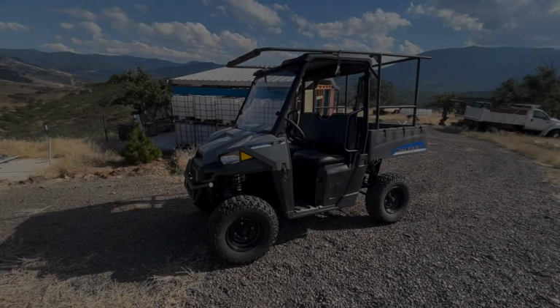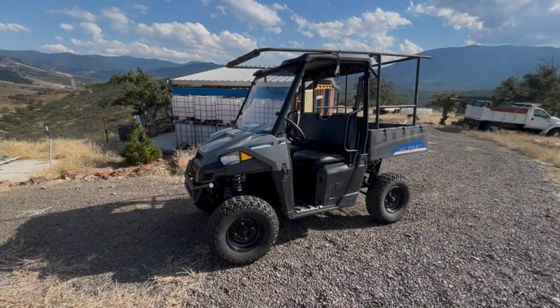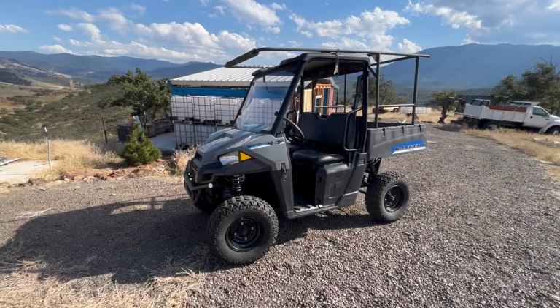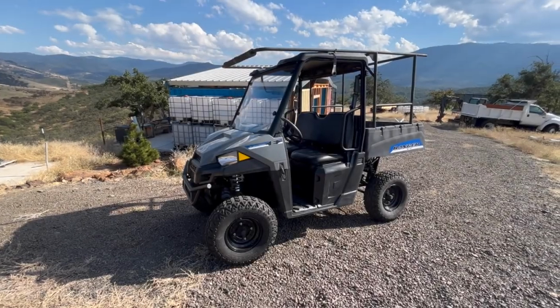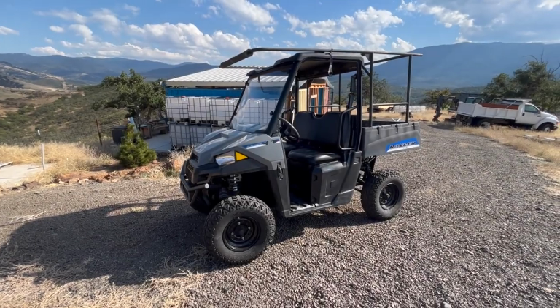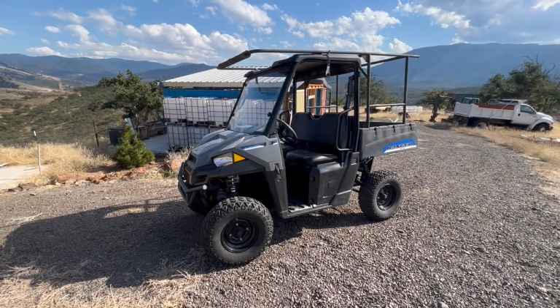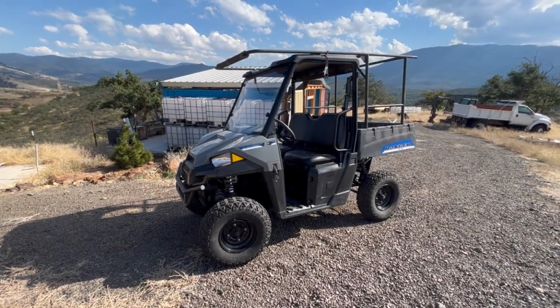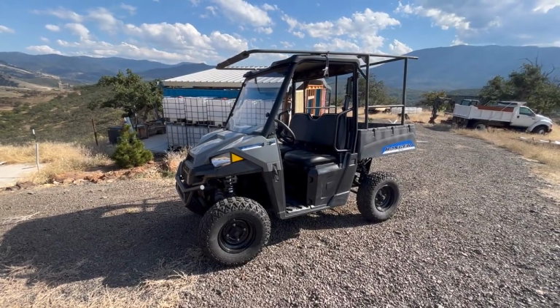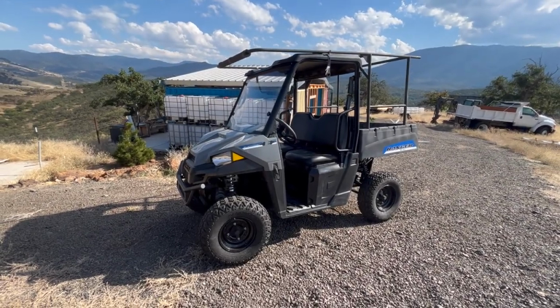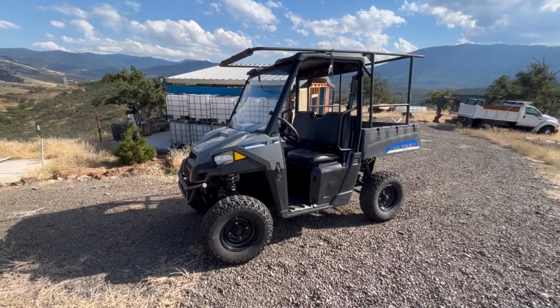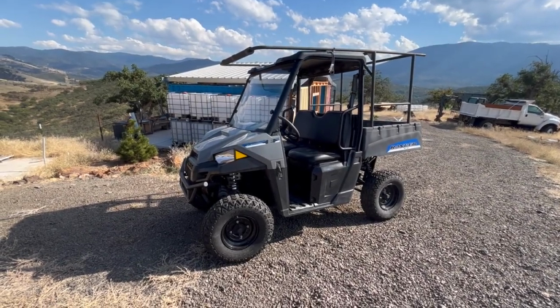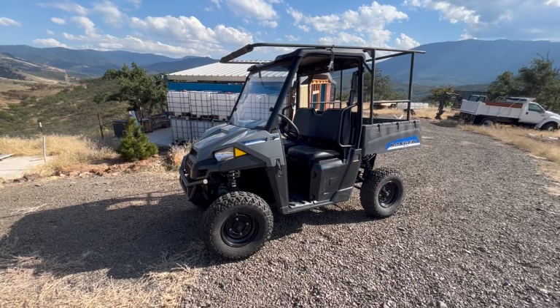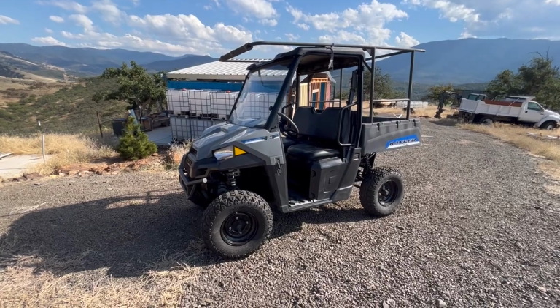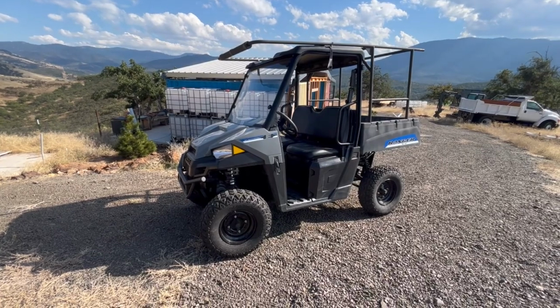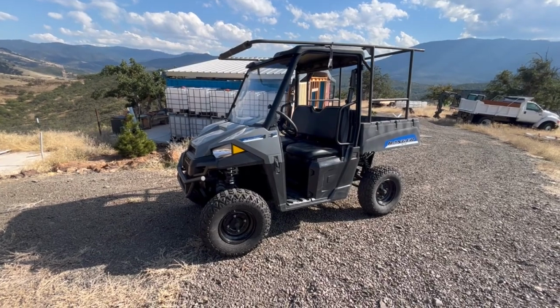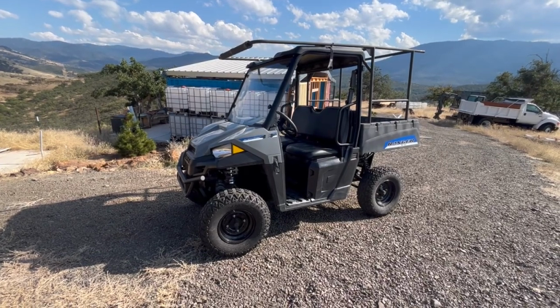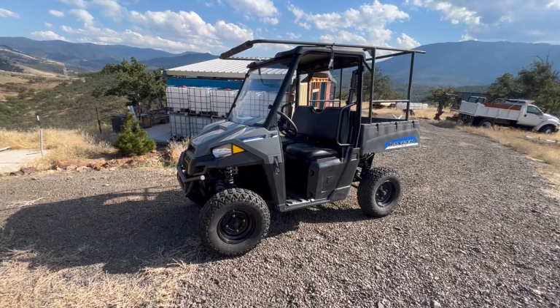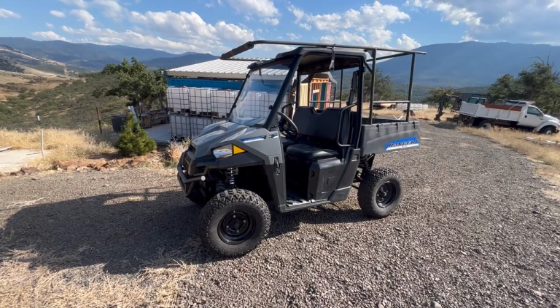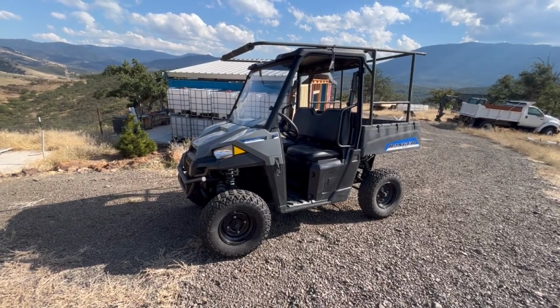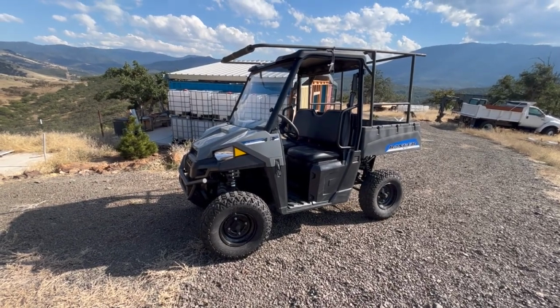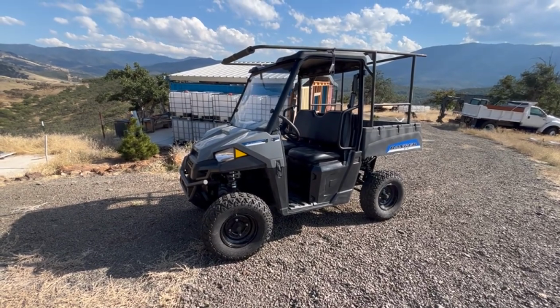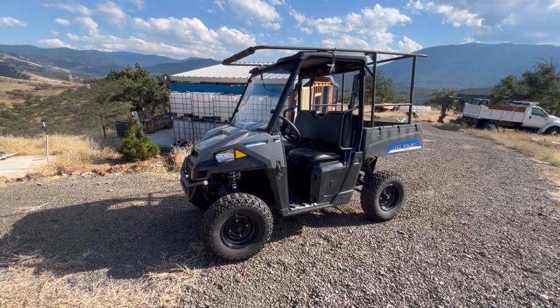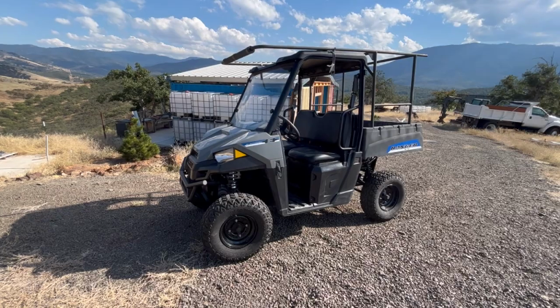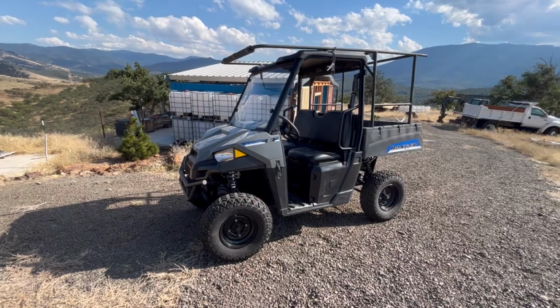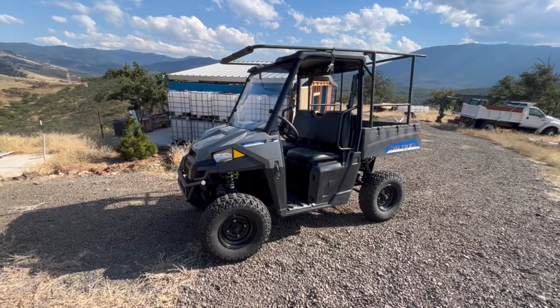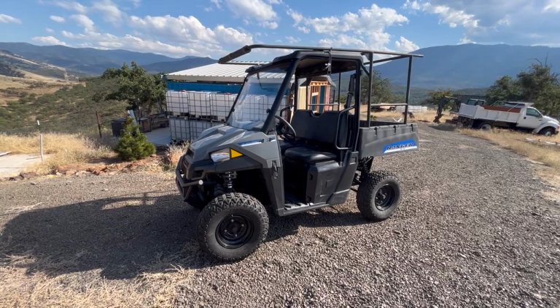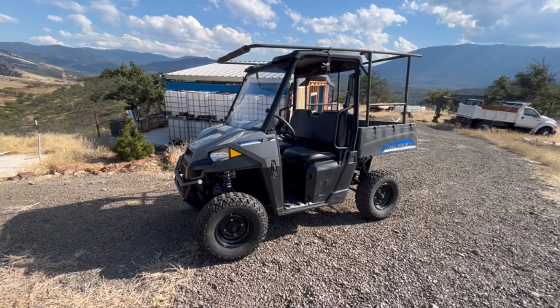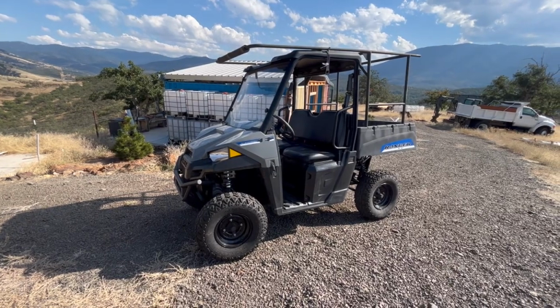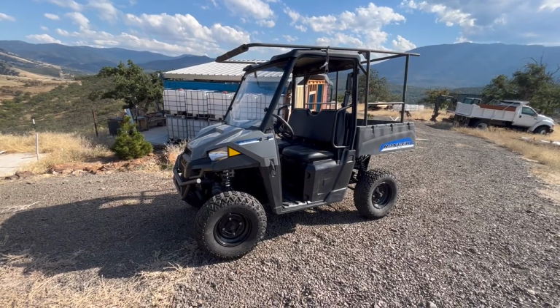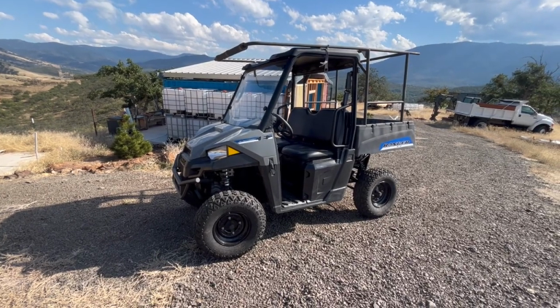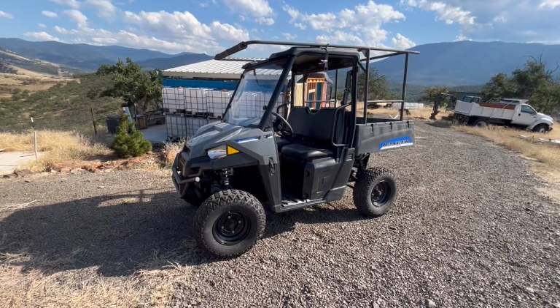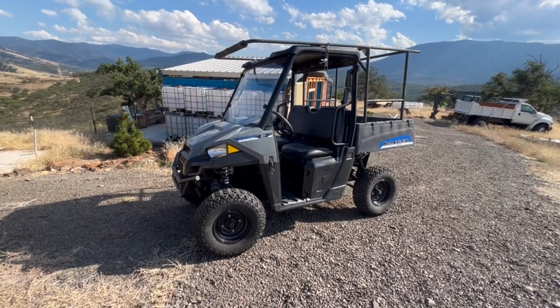Hey internet, this is the as promised follow-up part two video of my lithium ion conversion for my 2020 Polaris Ranger EV.